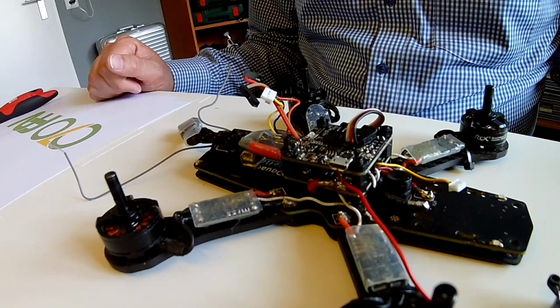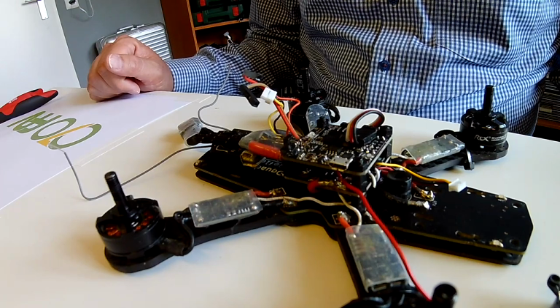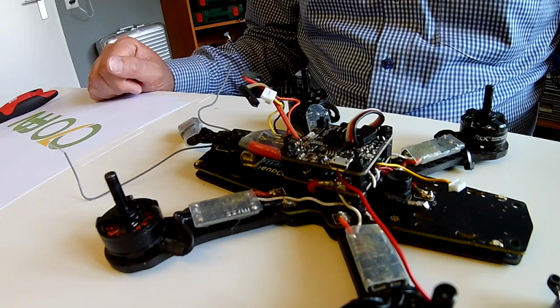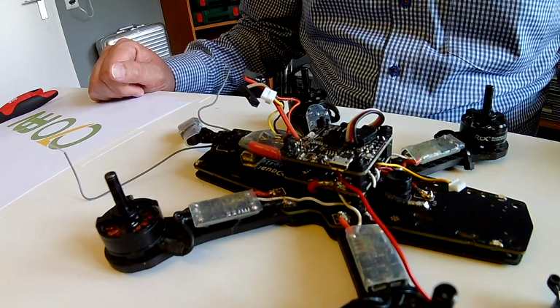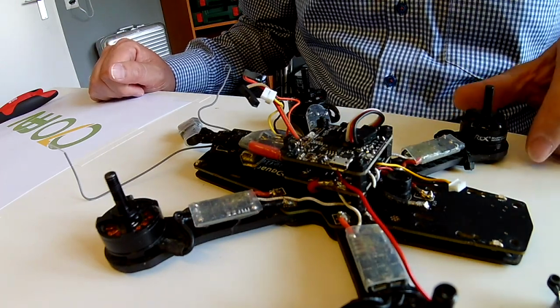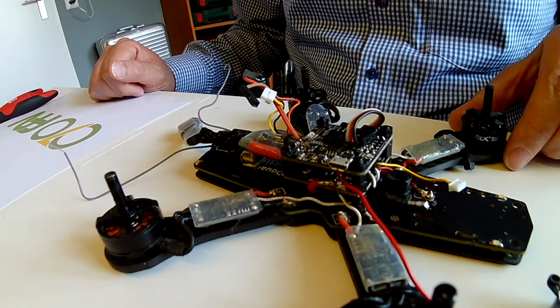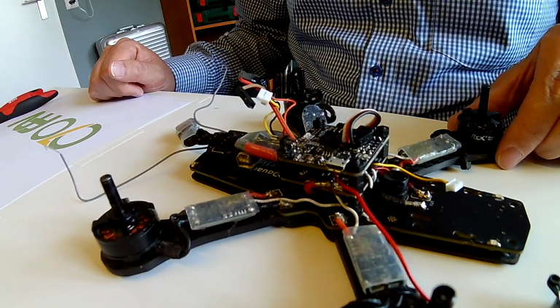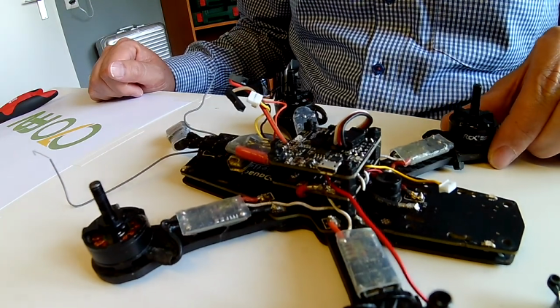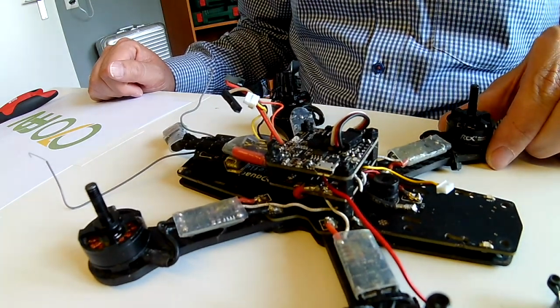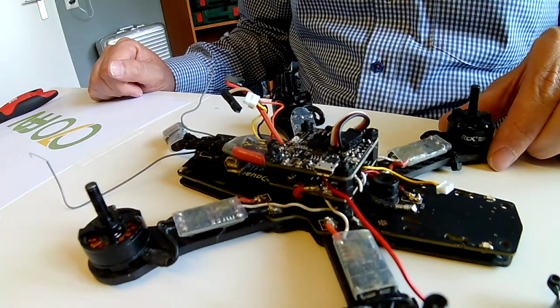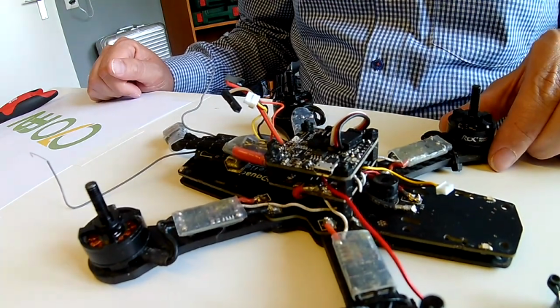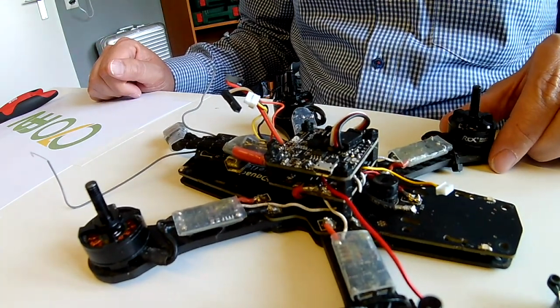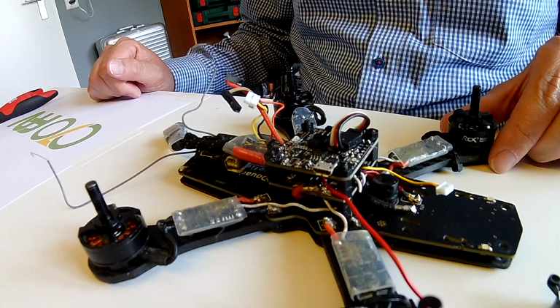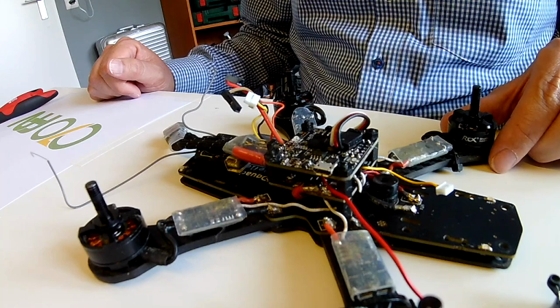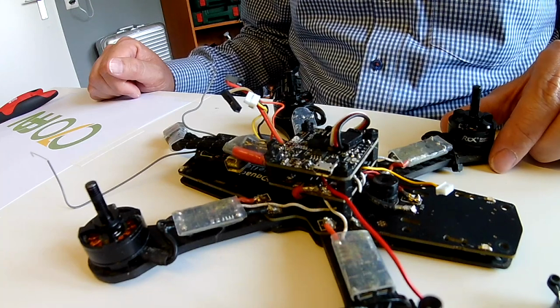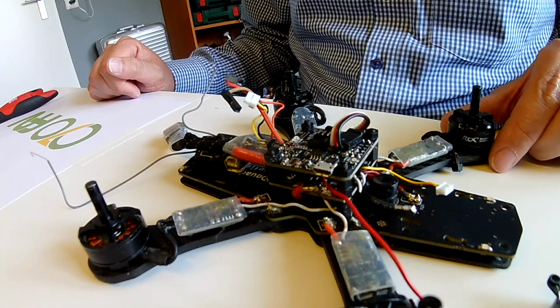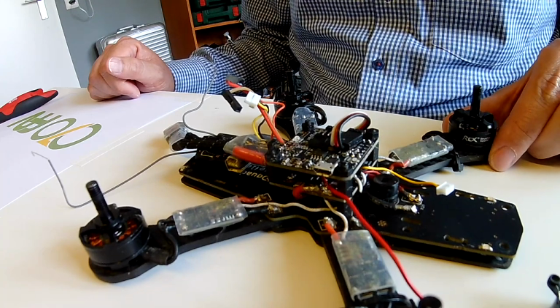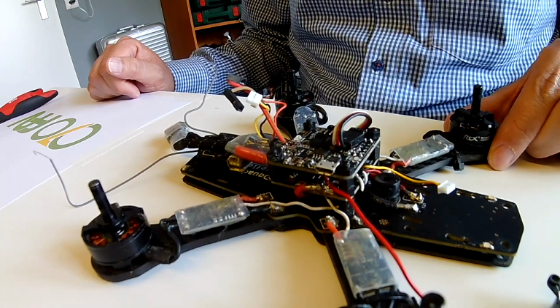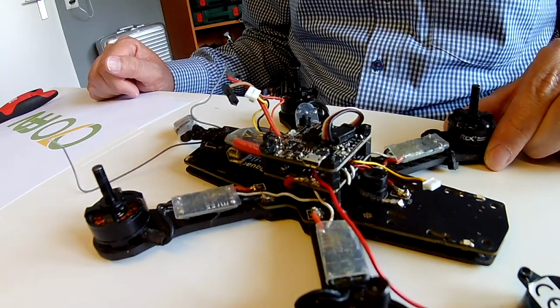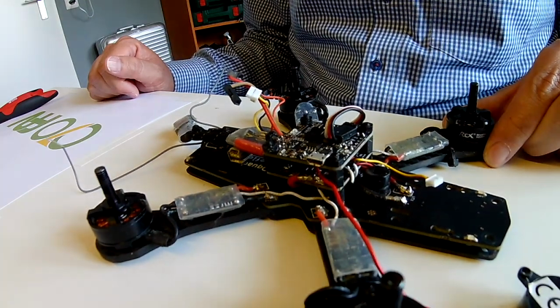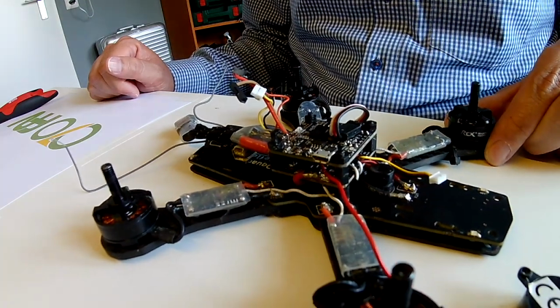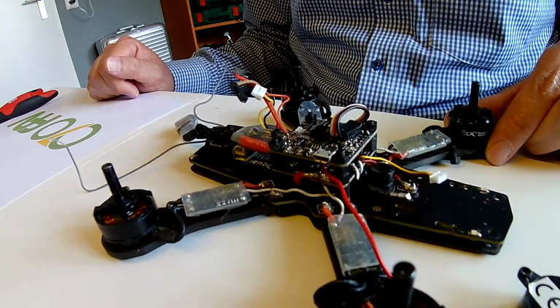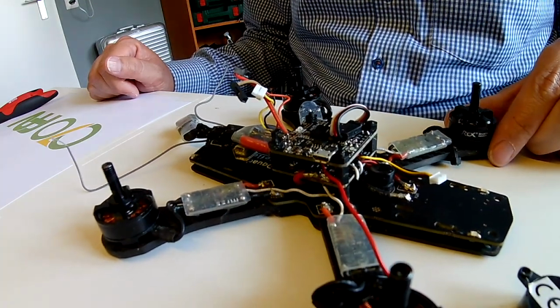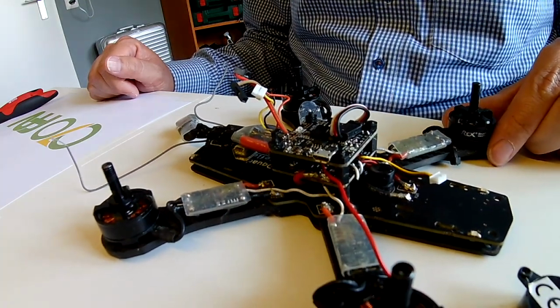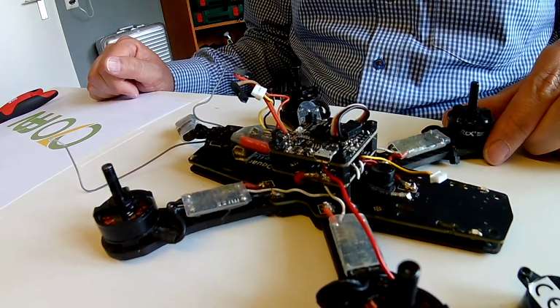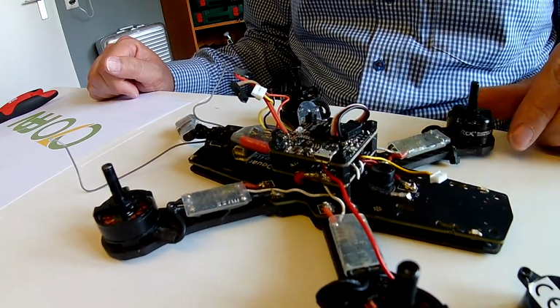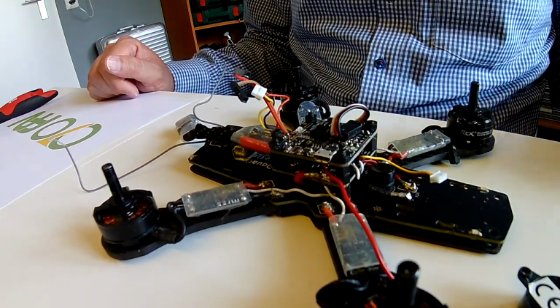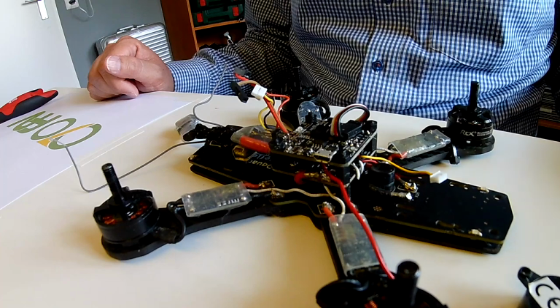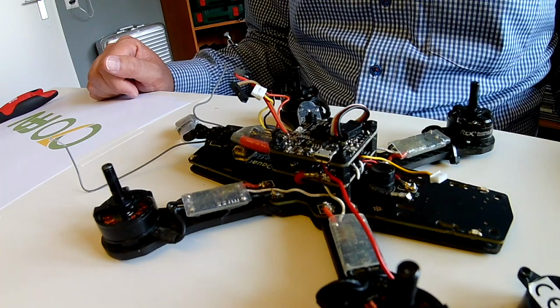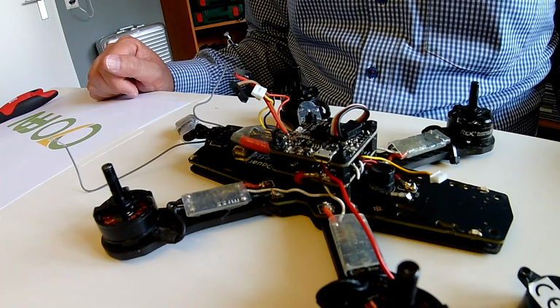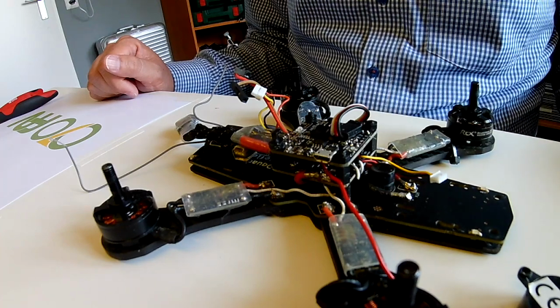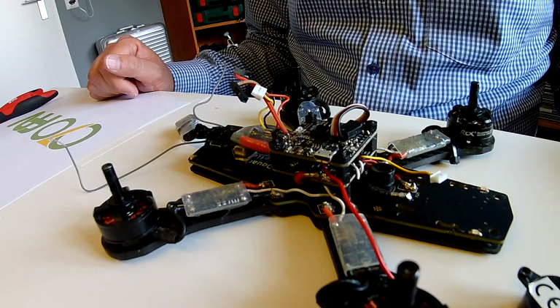Hi guys. While I was cleaning up my quad, I wanted to demonstrate a little trick on how to get a louder buzzer than you would normally have on your flight controller.